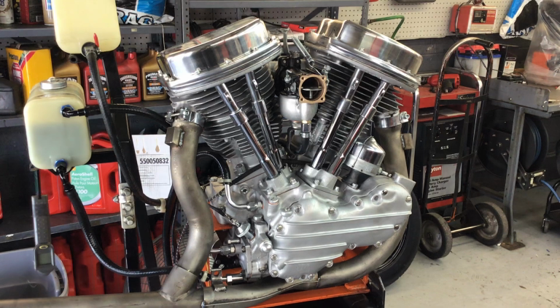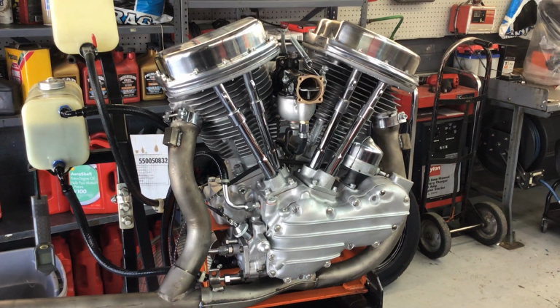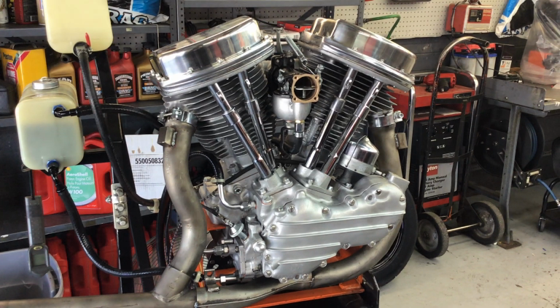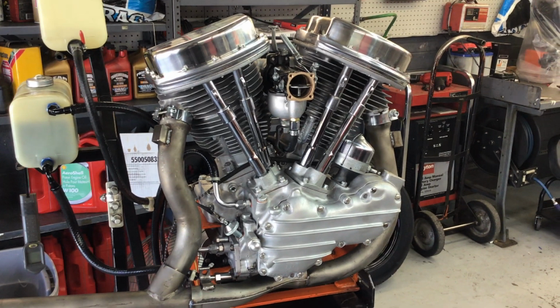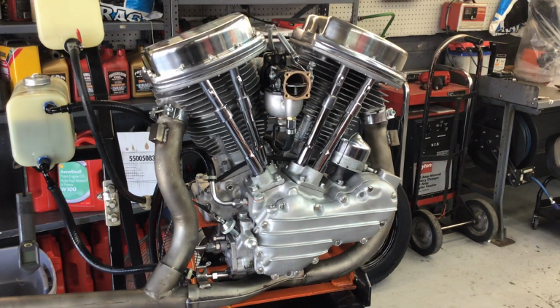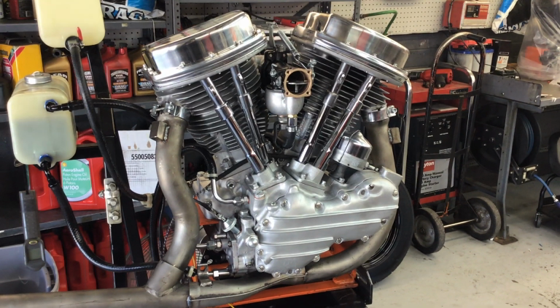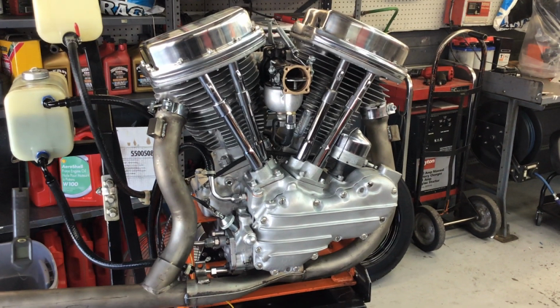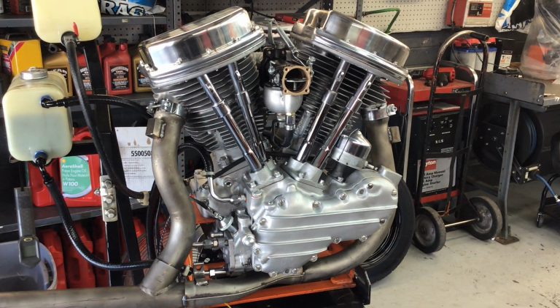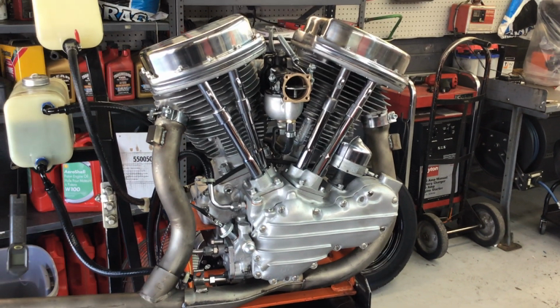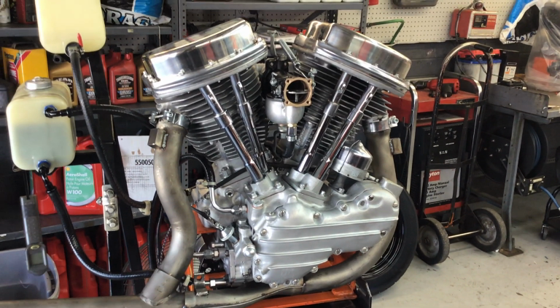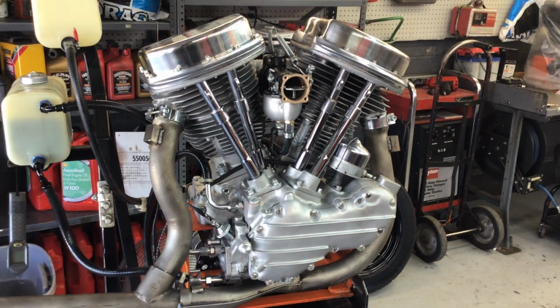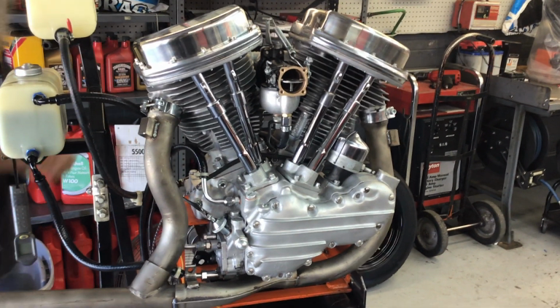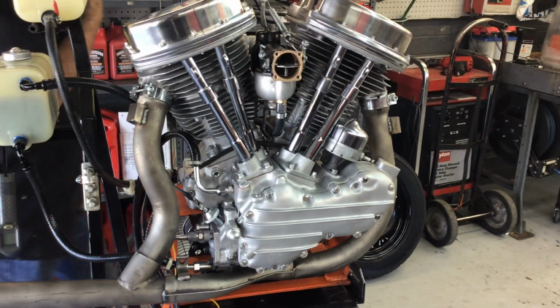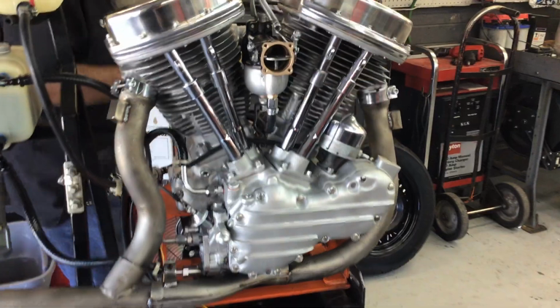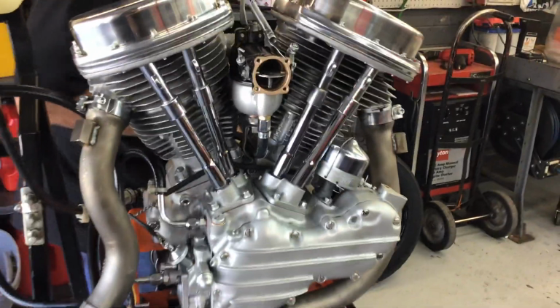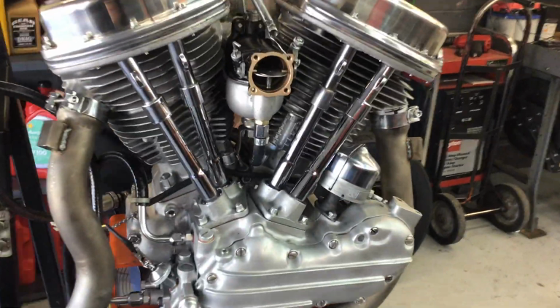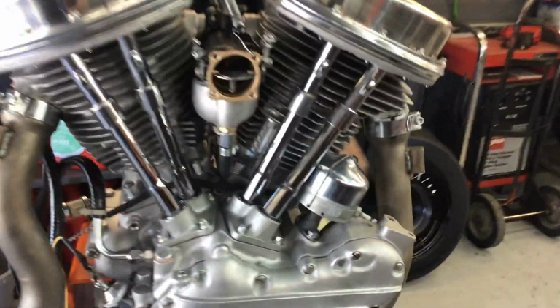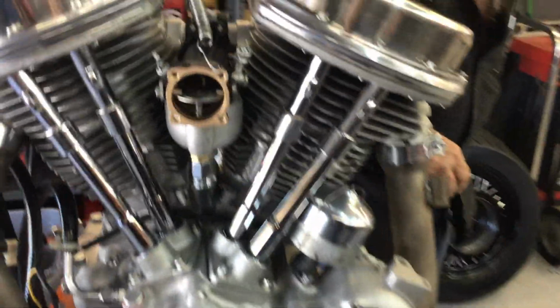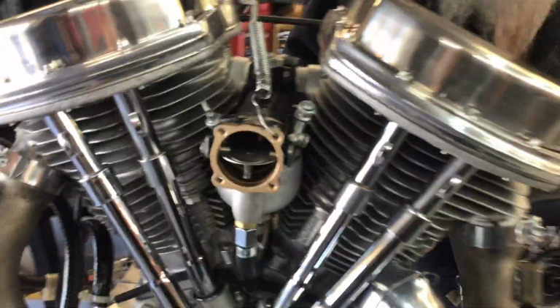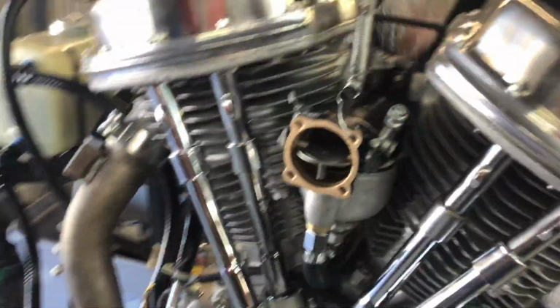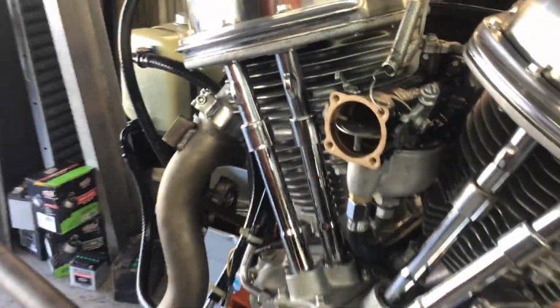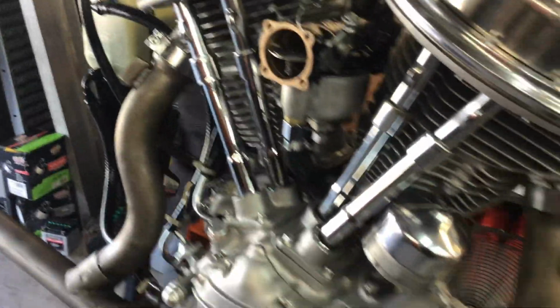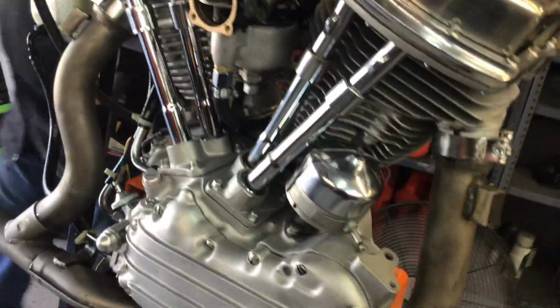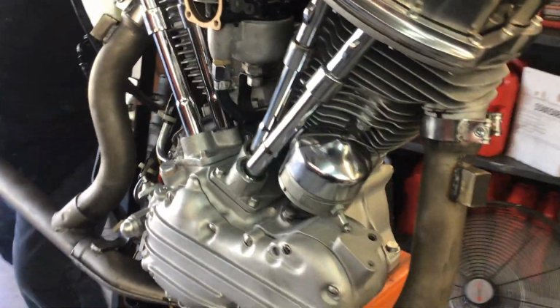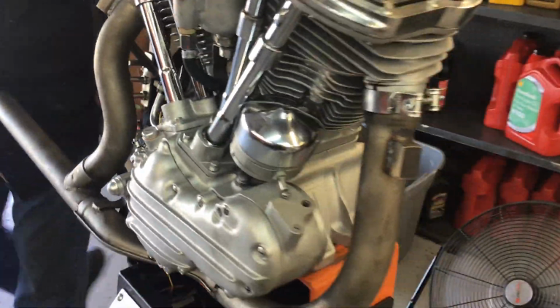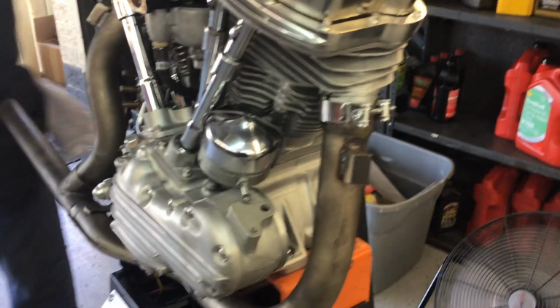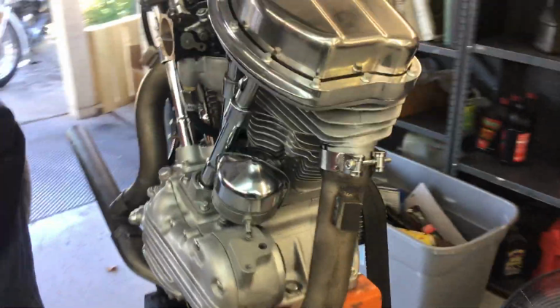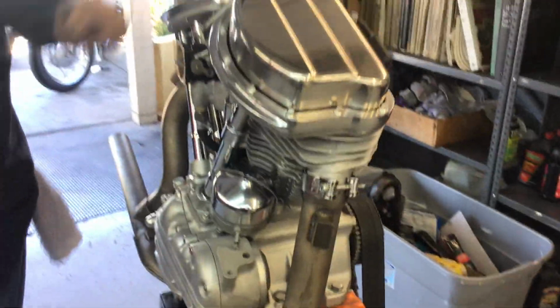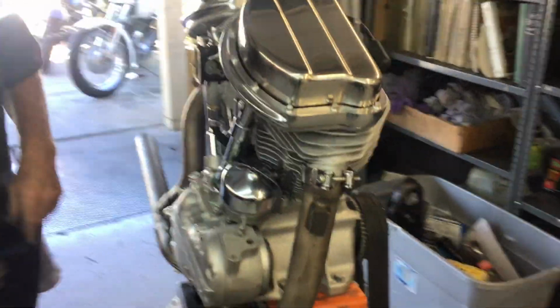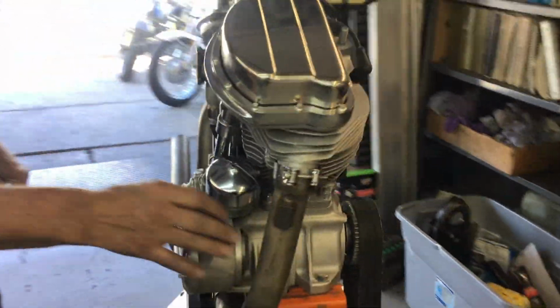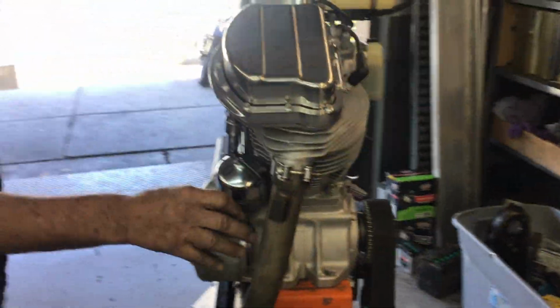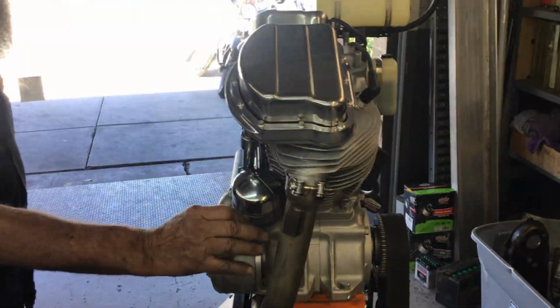This is Rob's 55 pan head, all restored, balanced, blueprinted. We're getting ready to run it on the run stand, and we're going to fire this baby up and see what it sounds like.